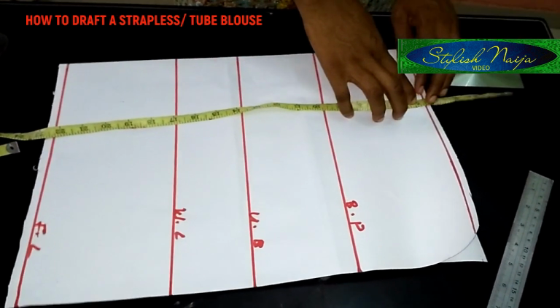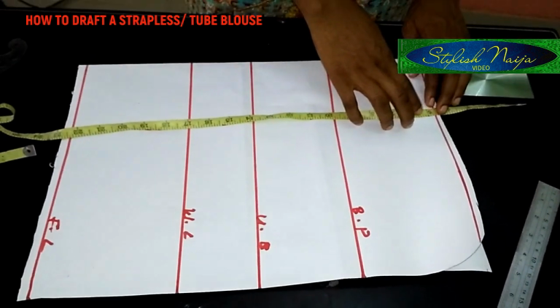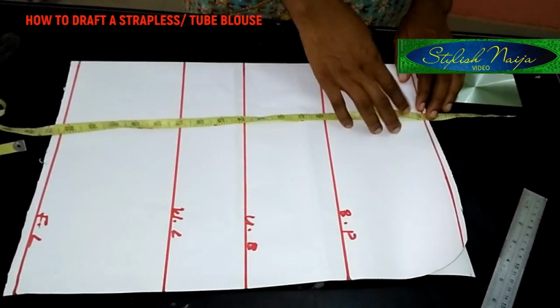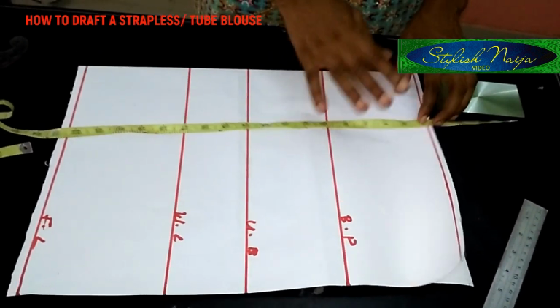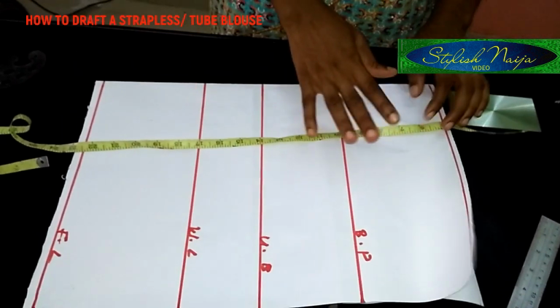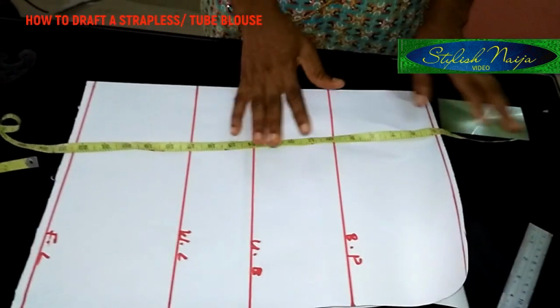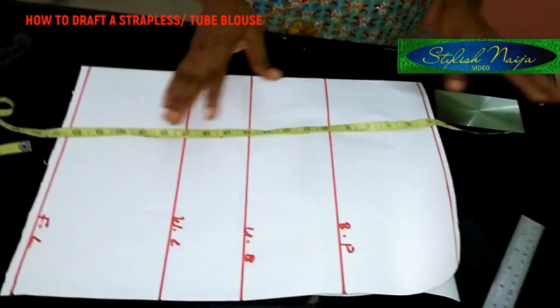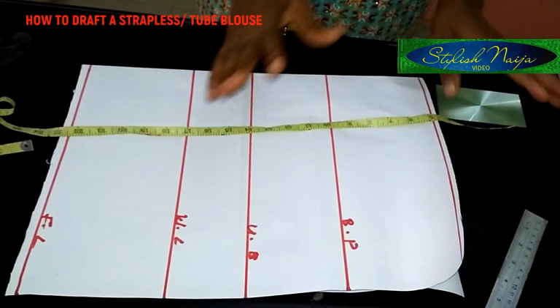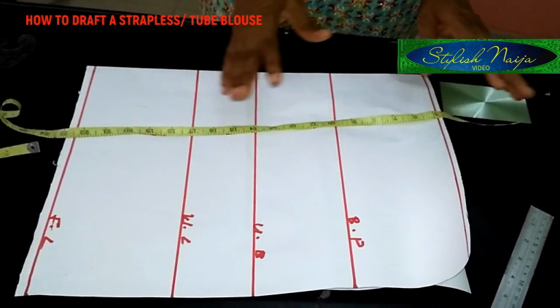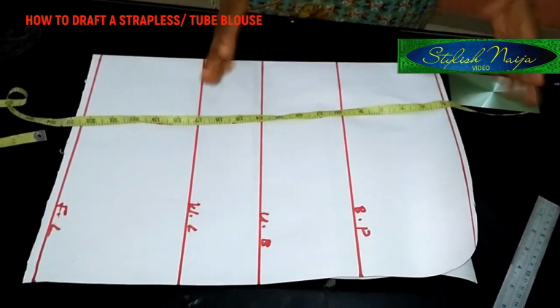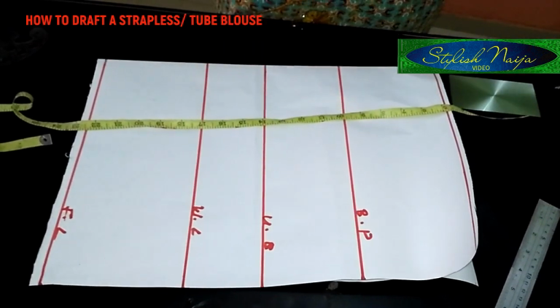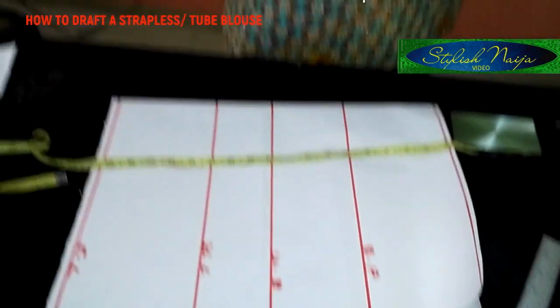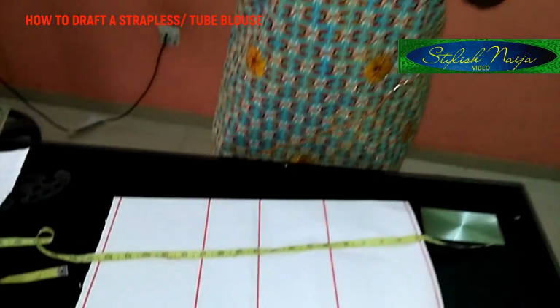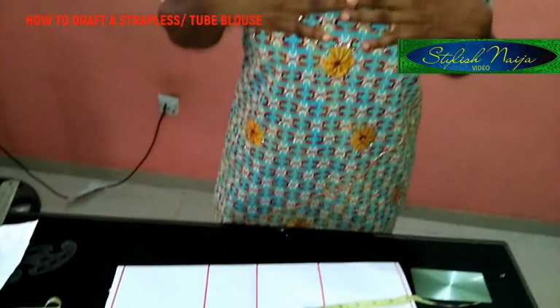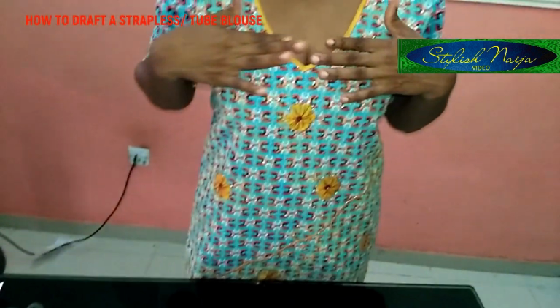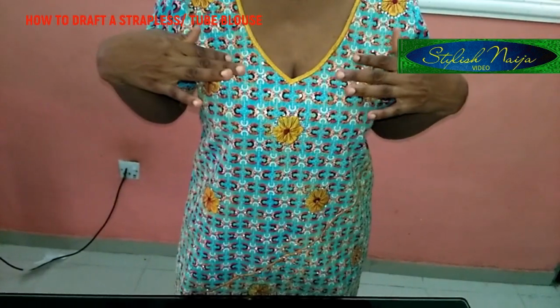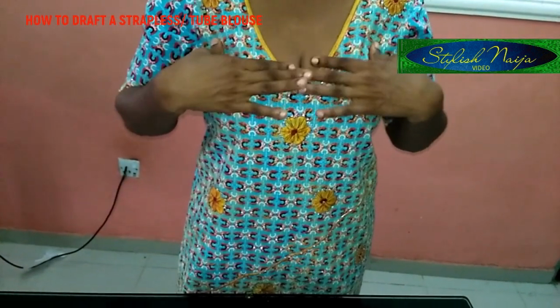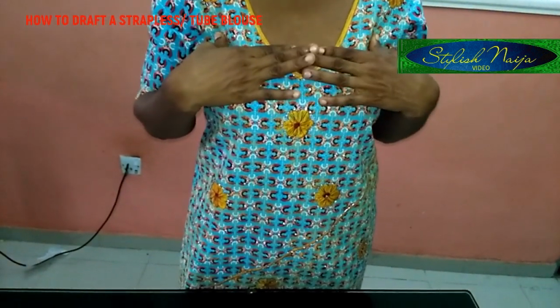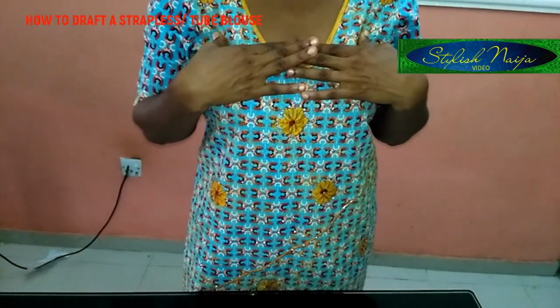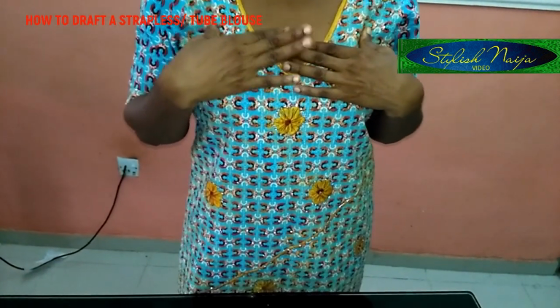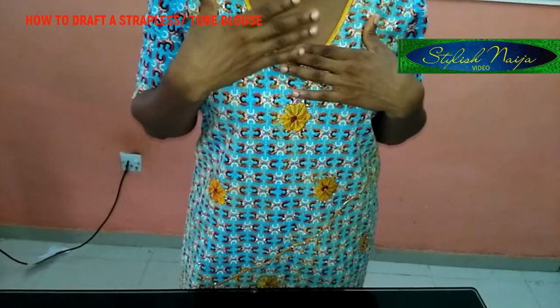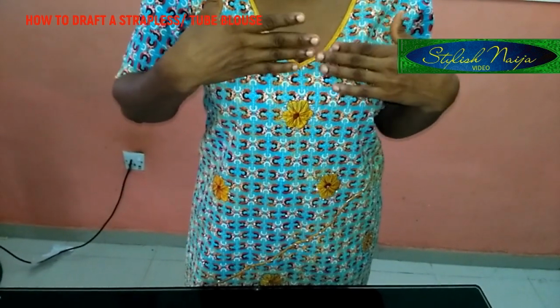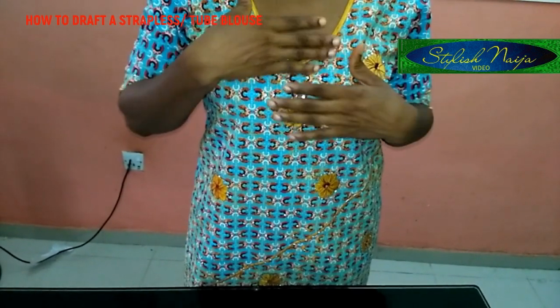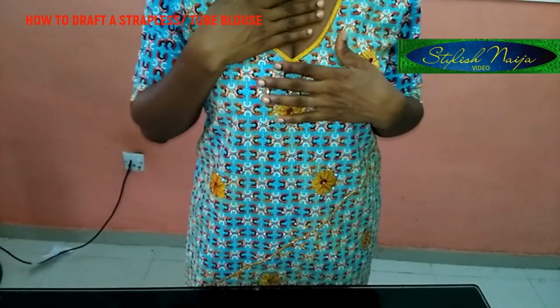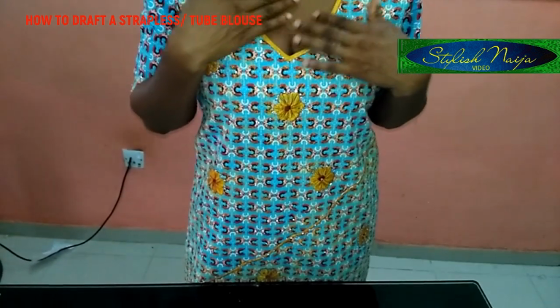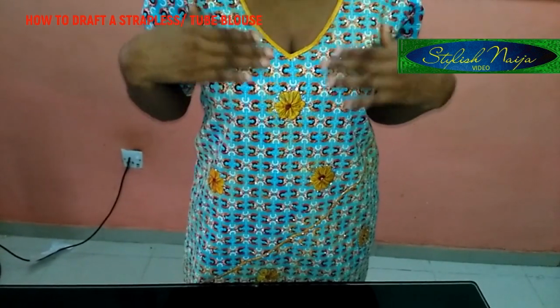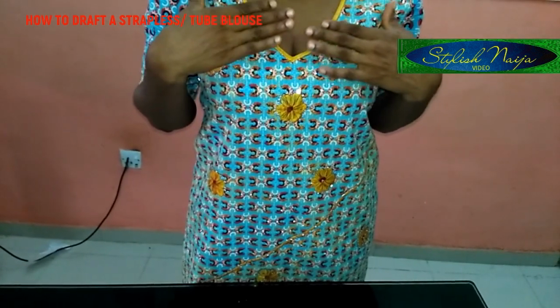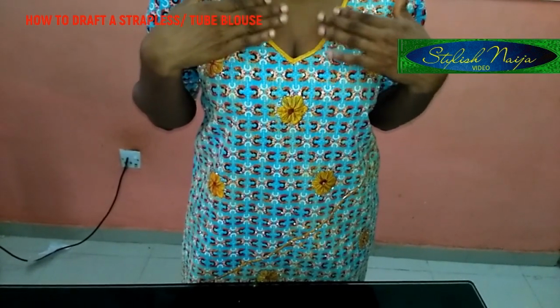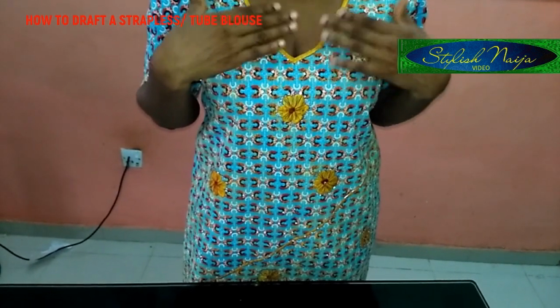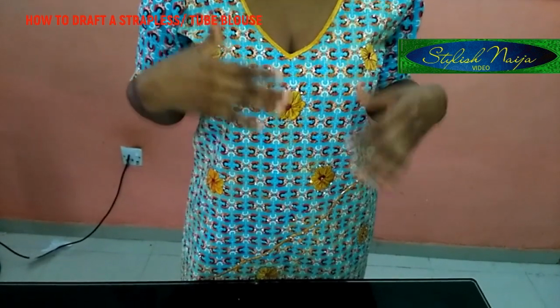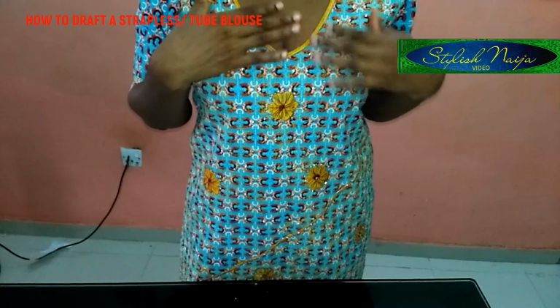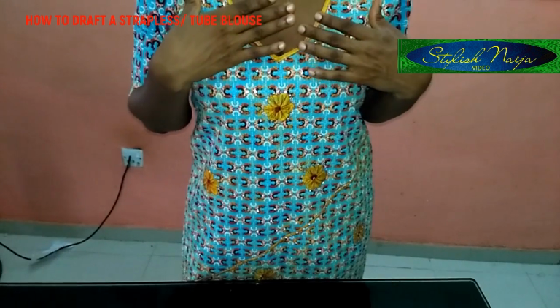In making this boob top, the standard measurement for the chest line is usually eight inches — that's the standard measurement. But if you want a more modest blouse or a different fit, you can adjust accordingly.